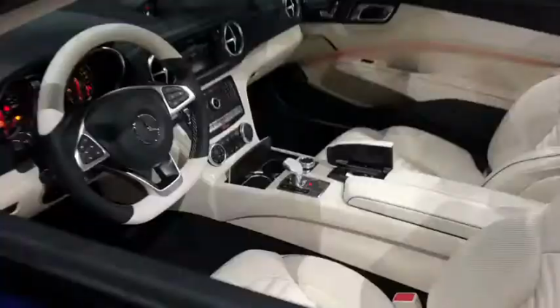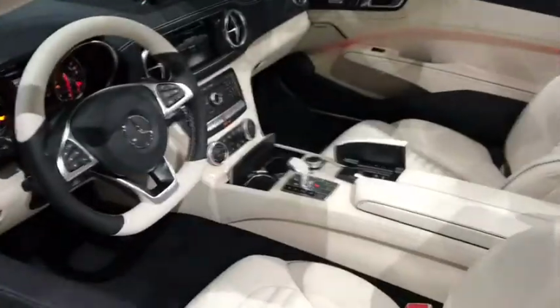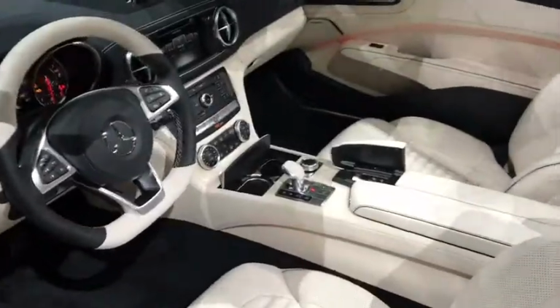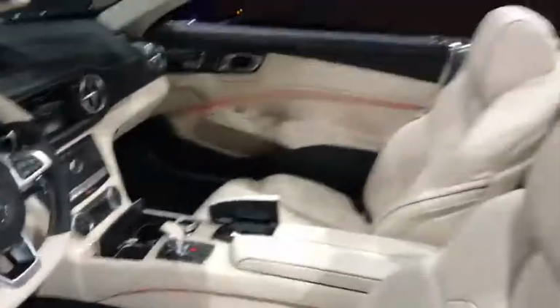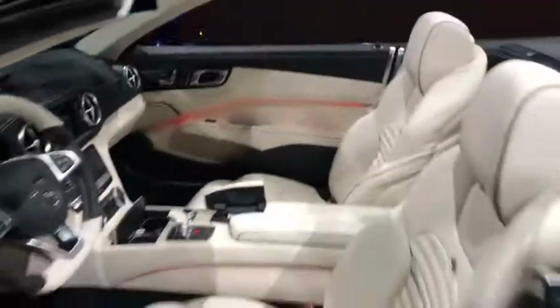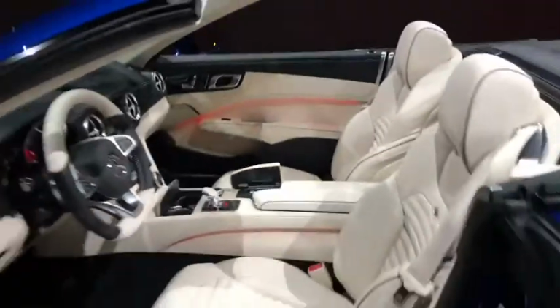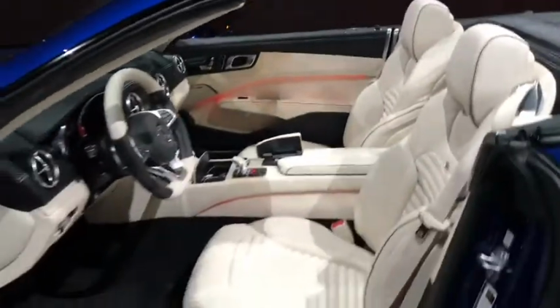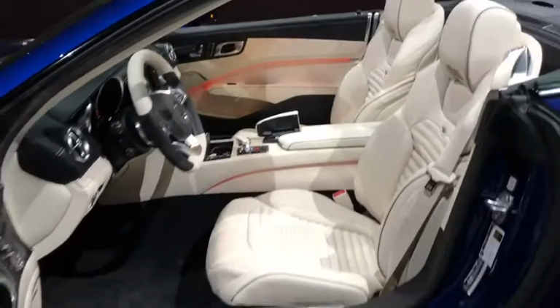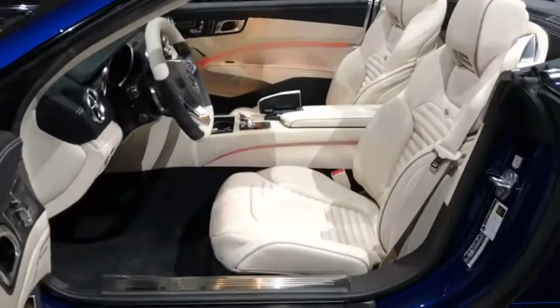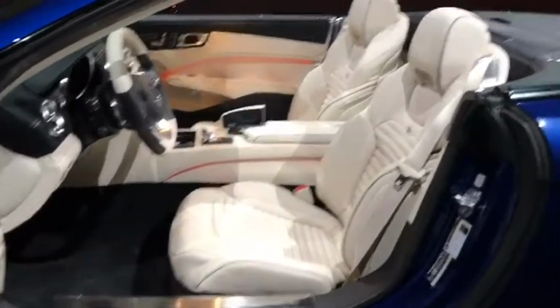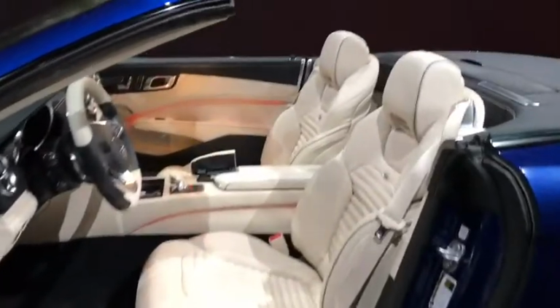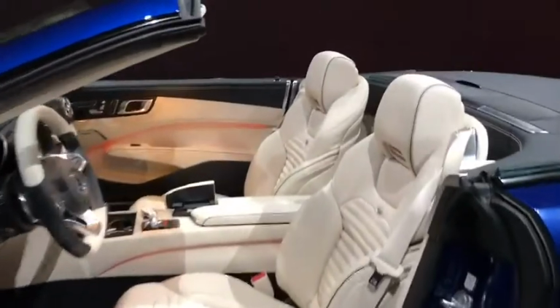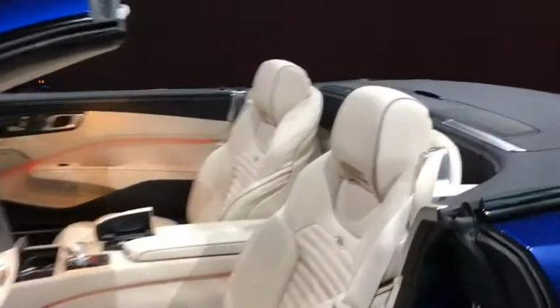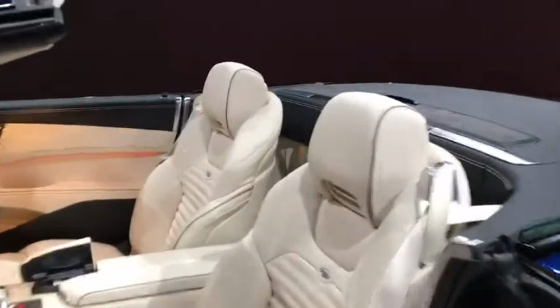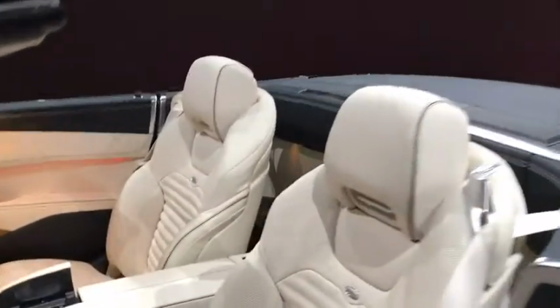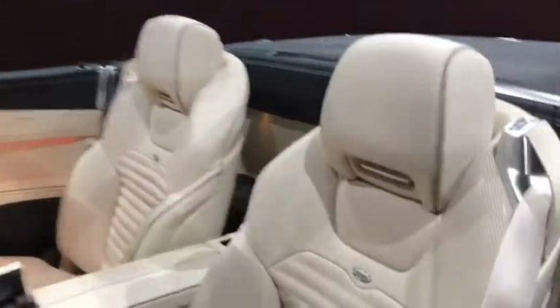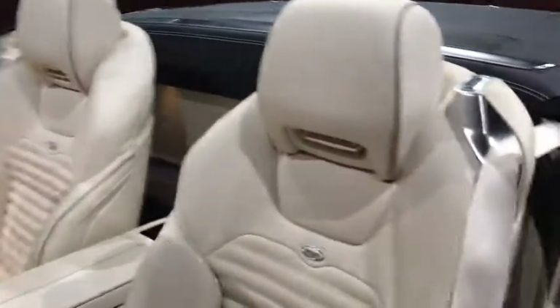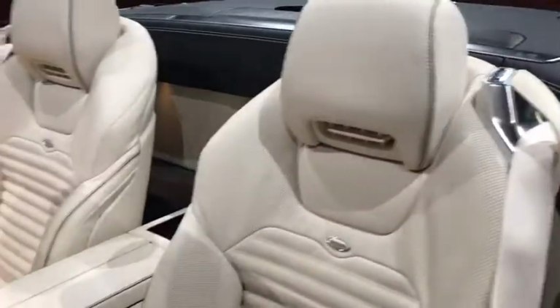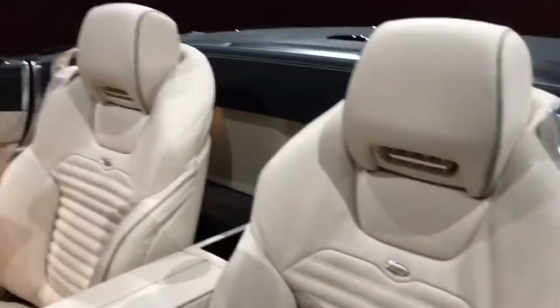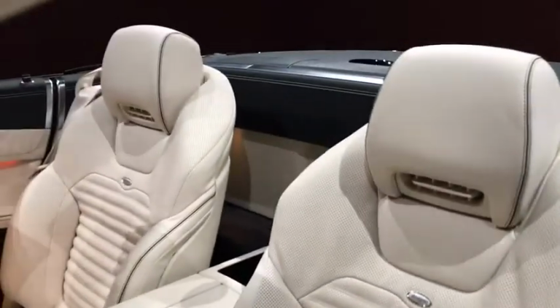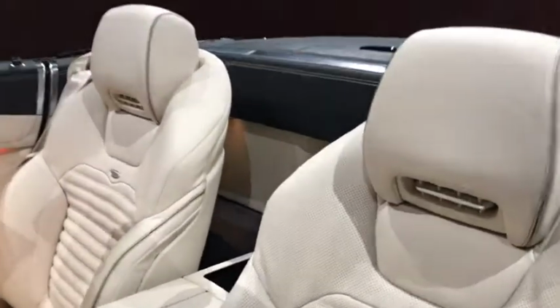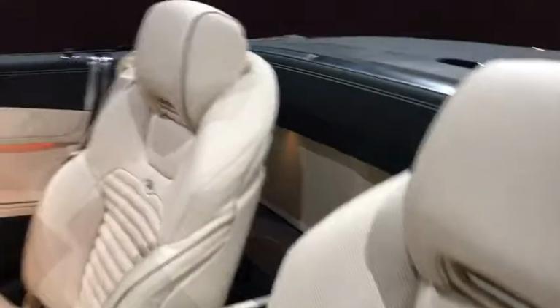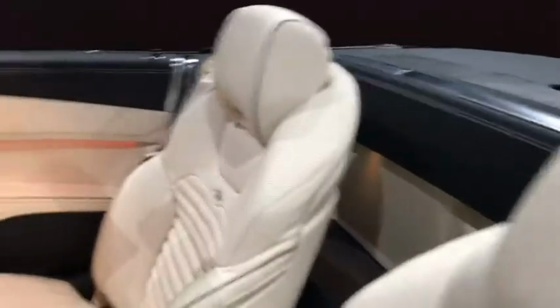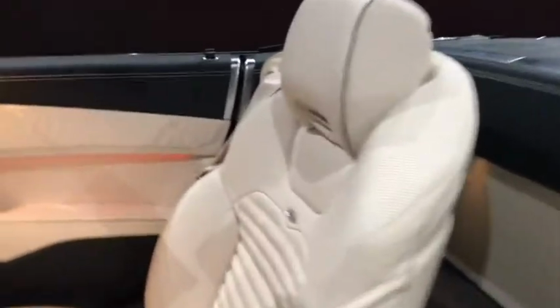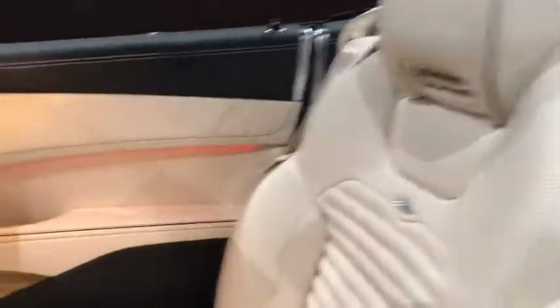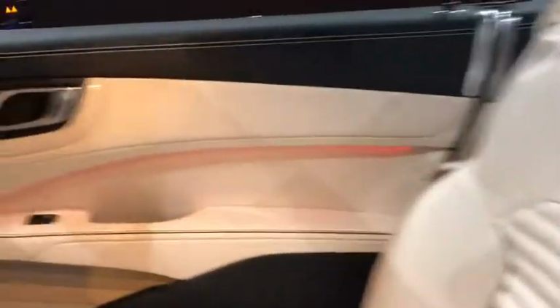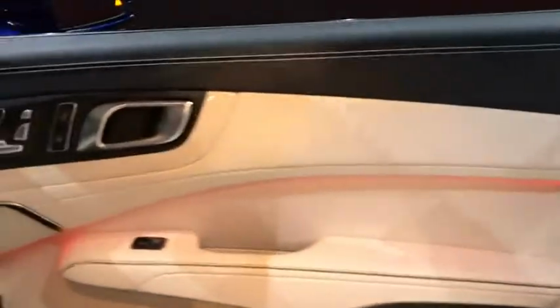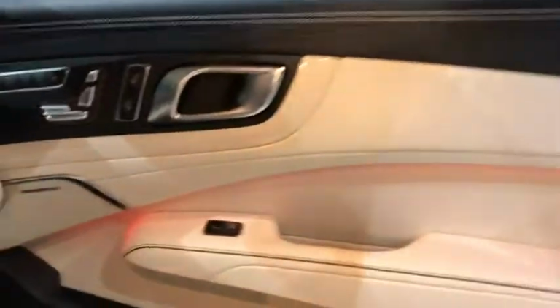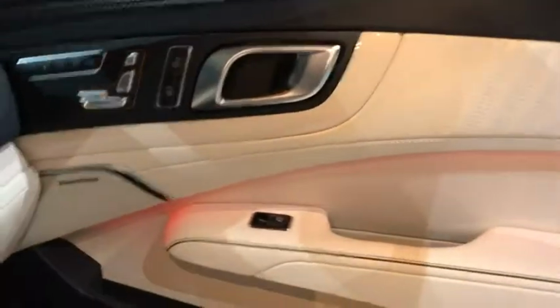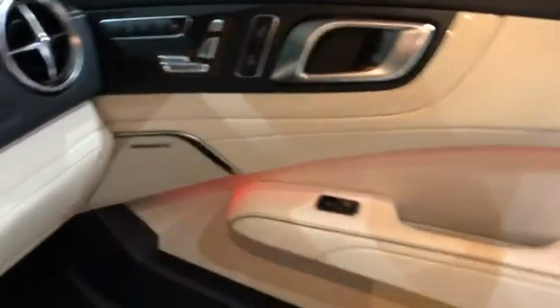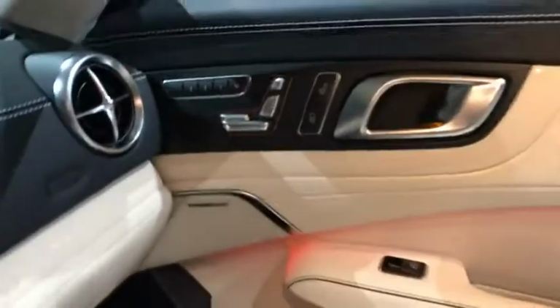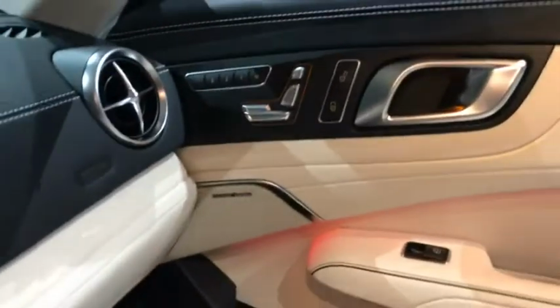Anti-lock braking system, traction control, Bluetooth, leather-wrapped steering wheel, power steering, adjustable steering wheel, hard disk drive media storage, four-wheel disc brakes, keyless start, floor mats.